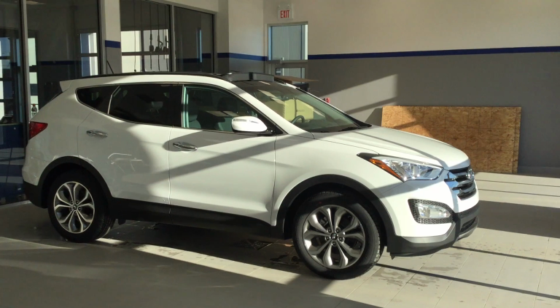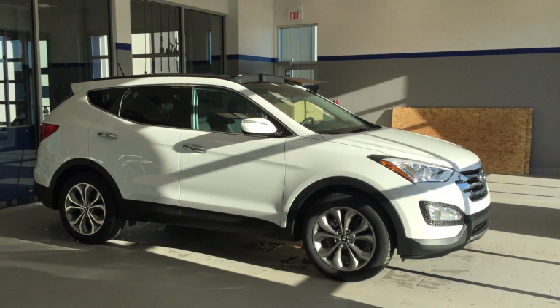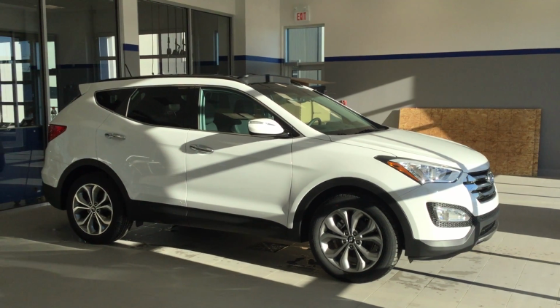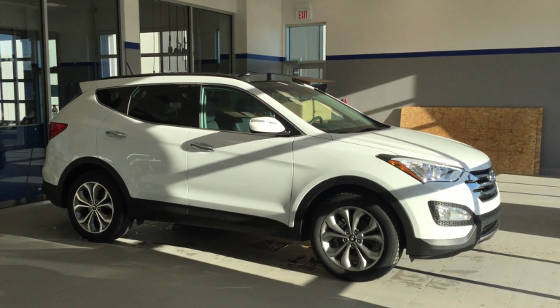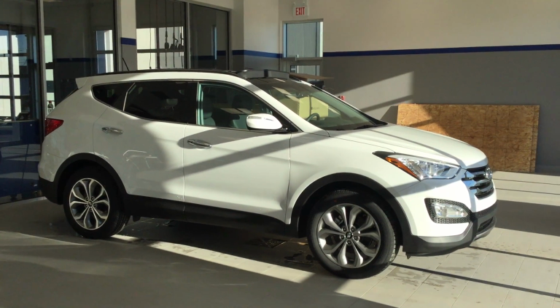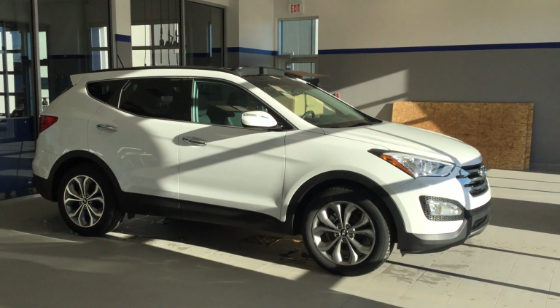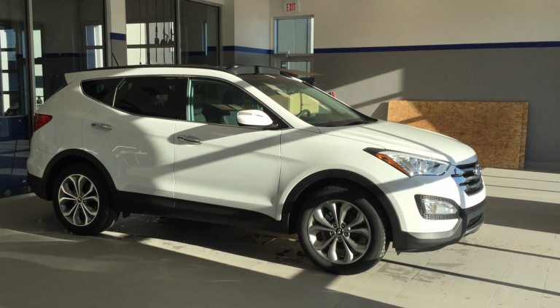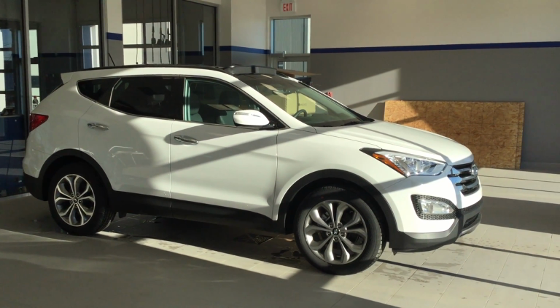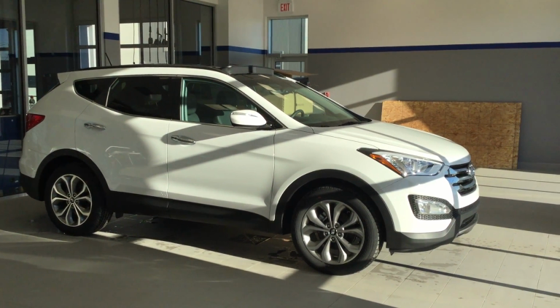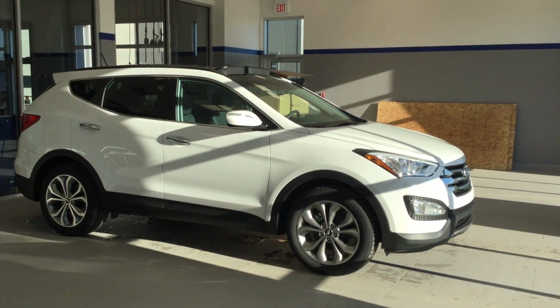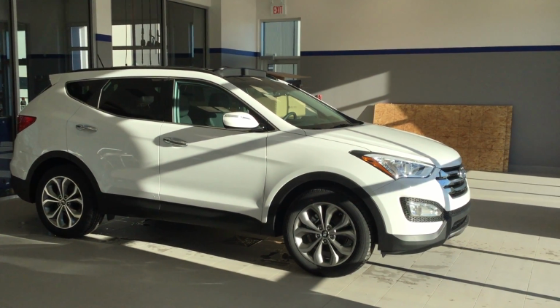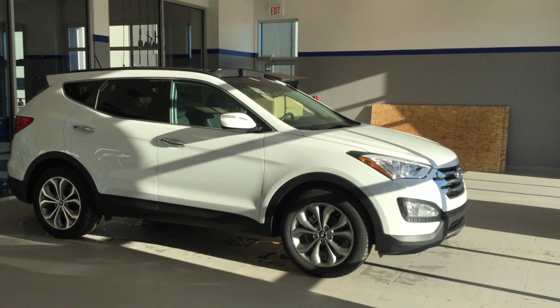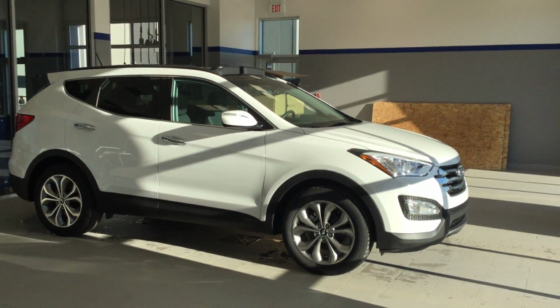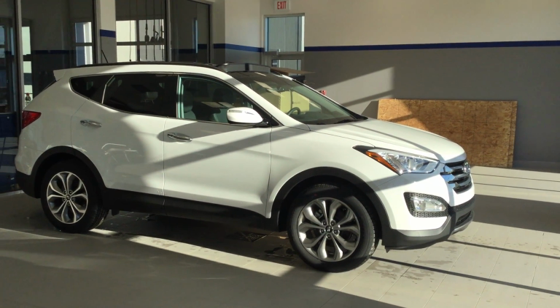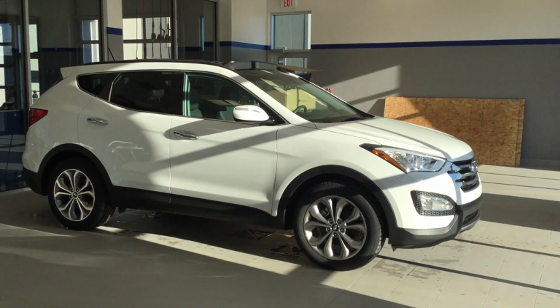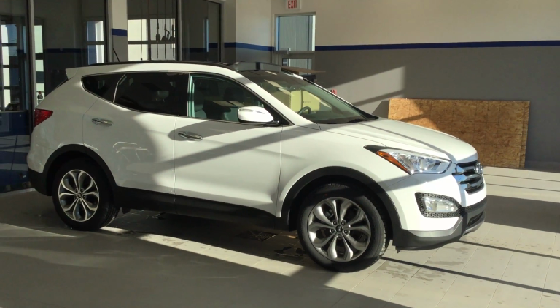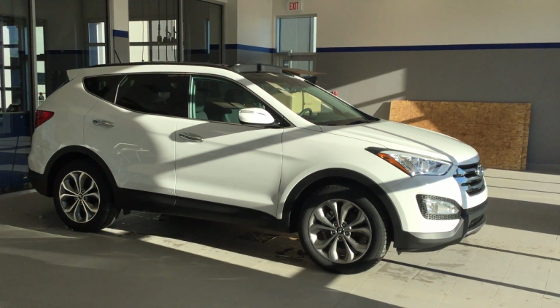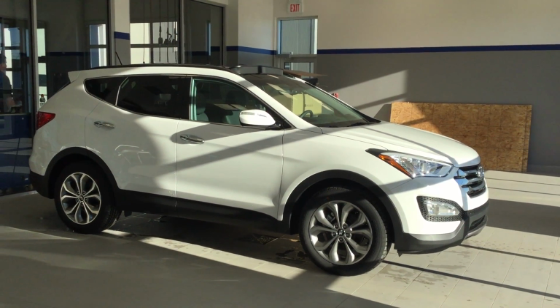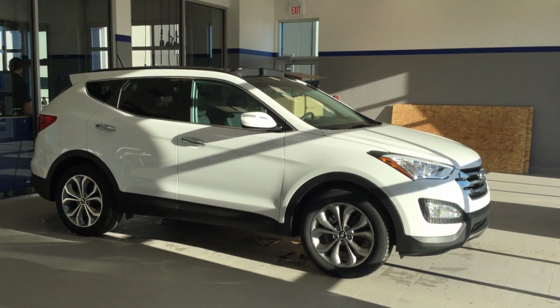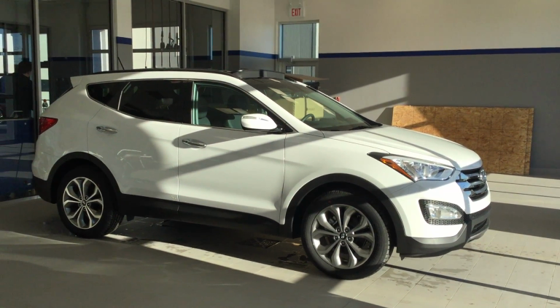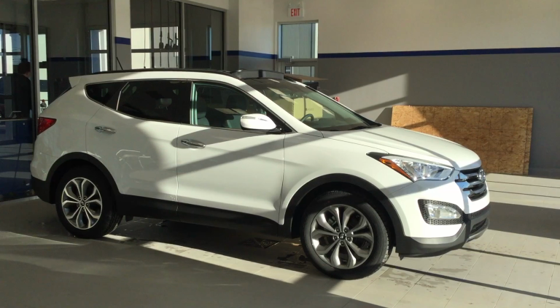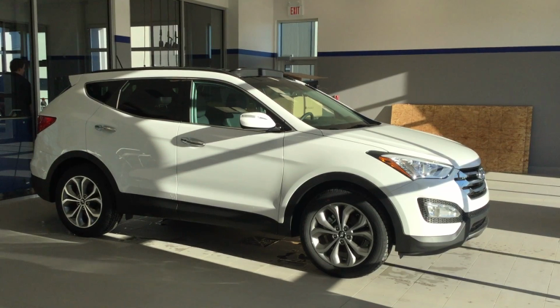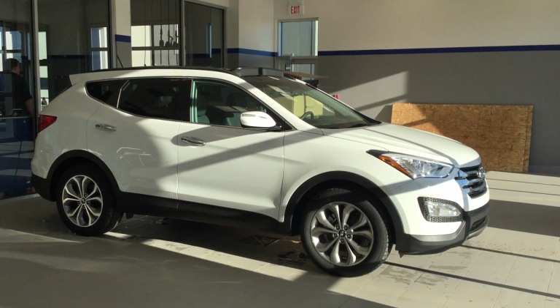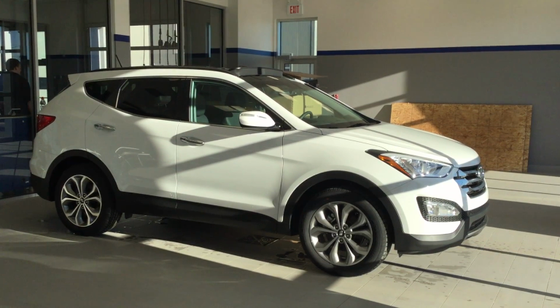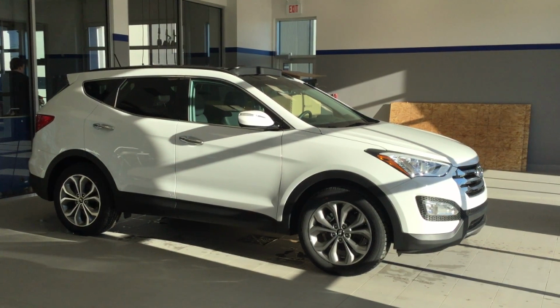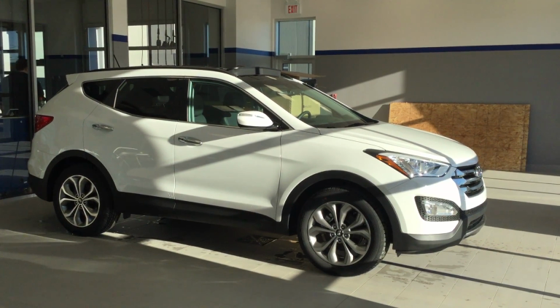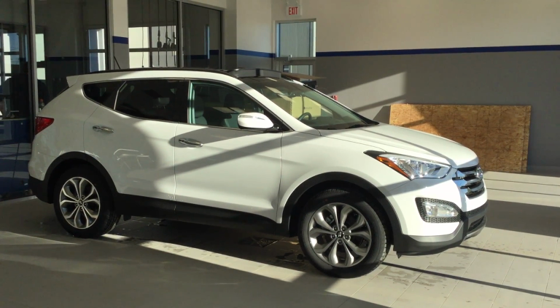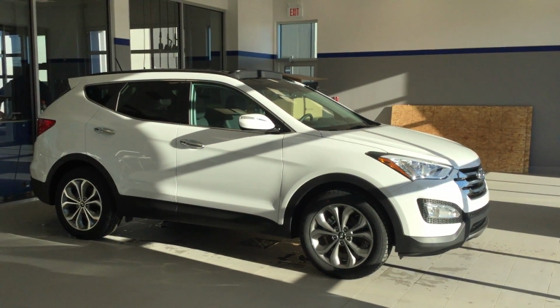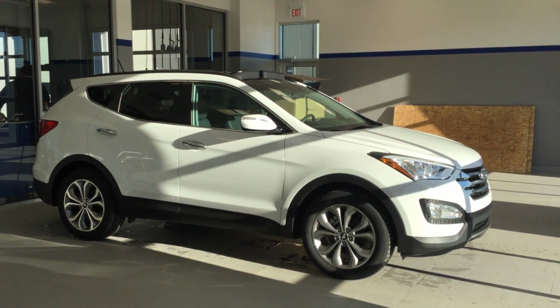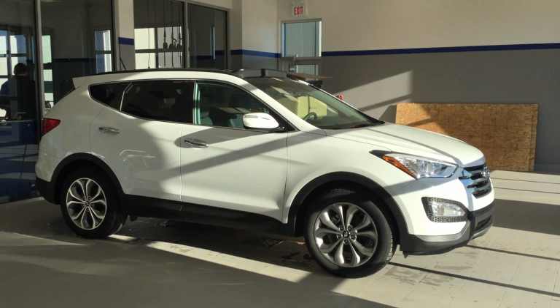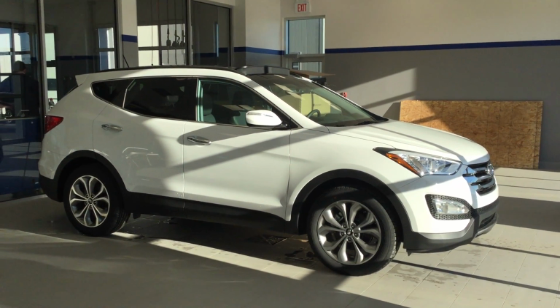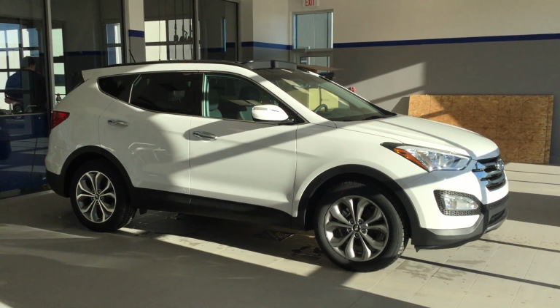Hi Matt, Alisha here from River City Hyundai, and I'm here to show you the Santa Fe Sport 2.0 Turbo in the Limited Adventure Edition.